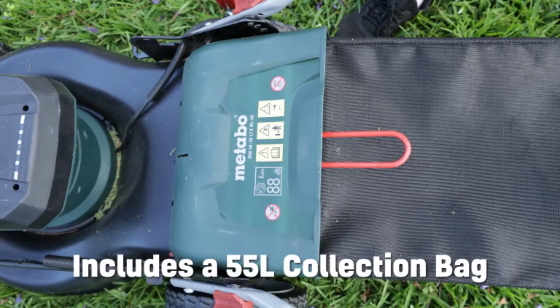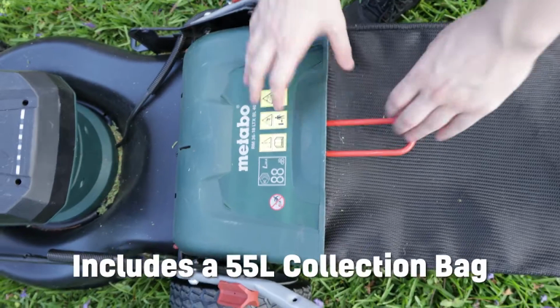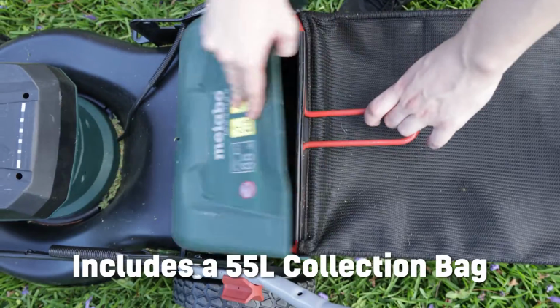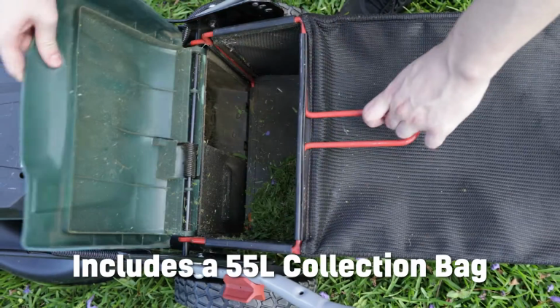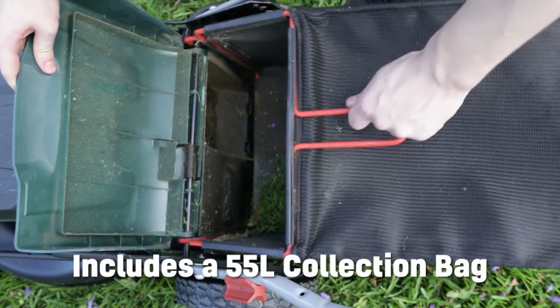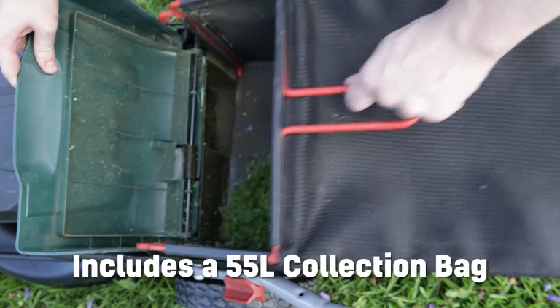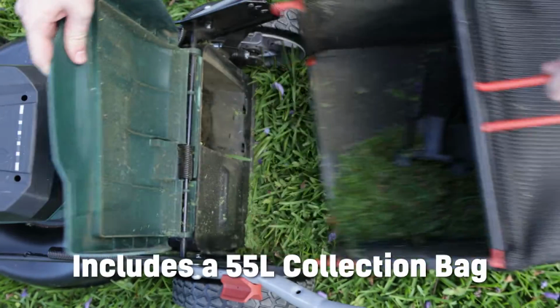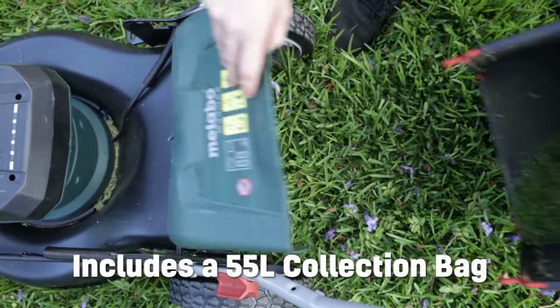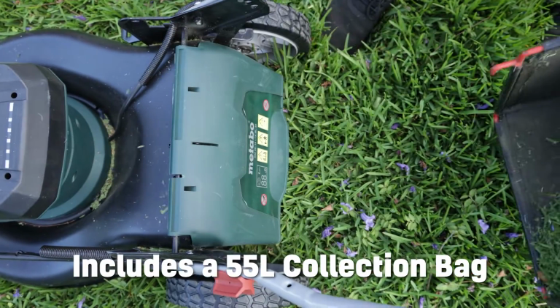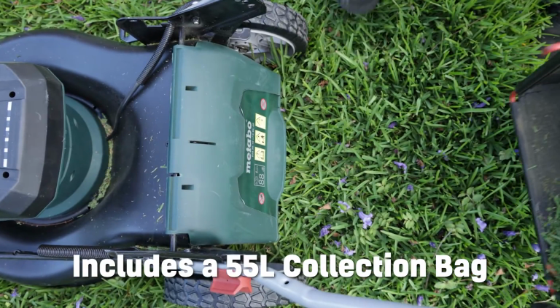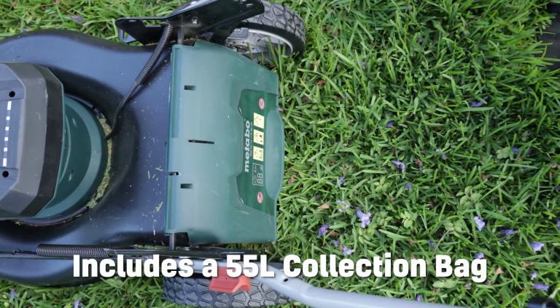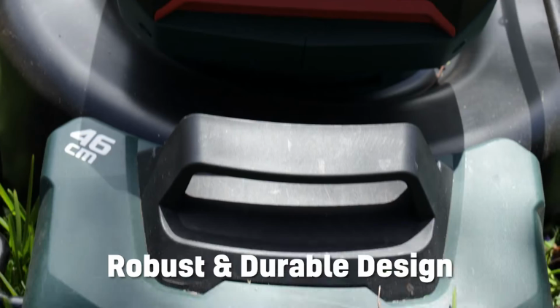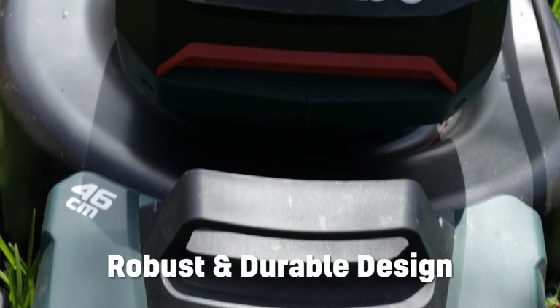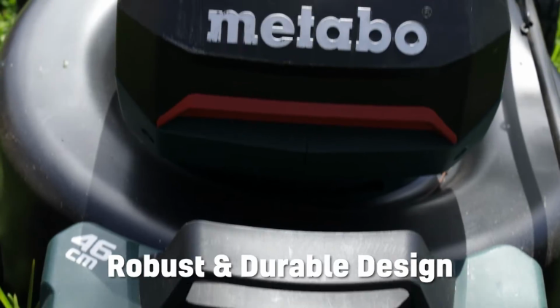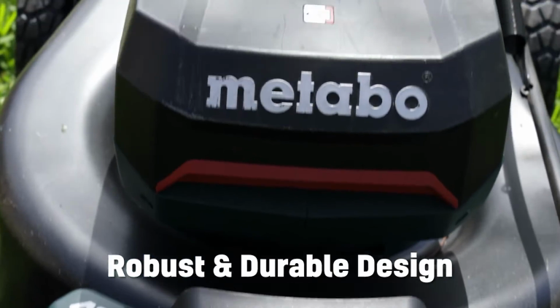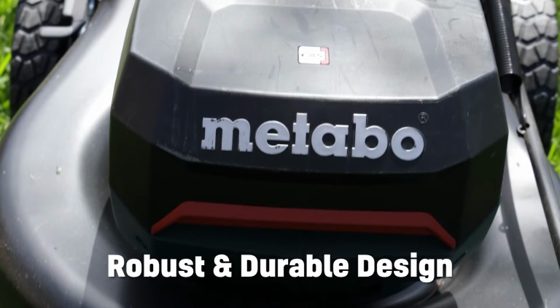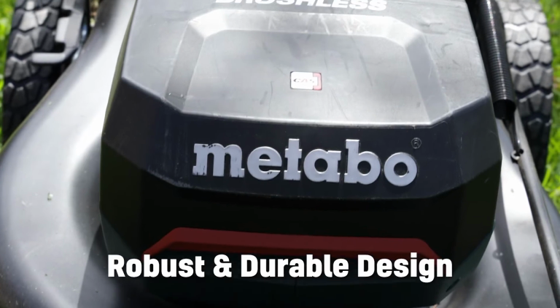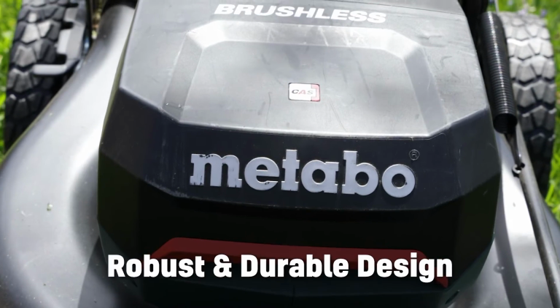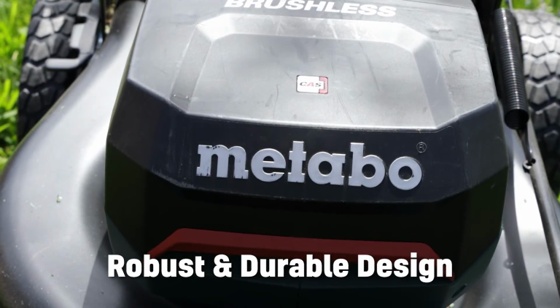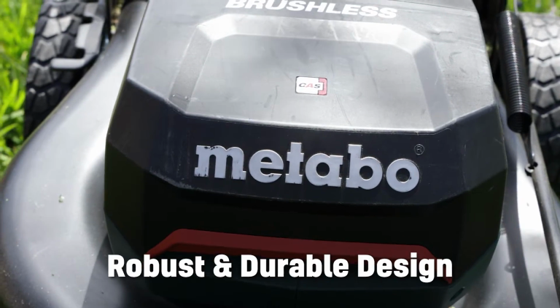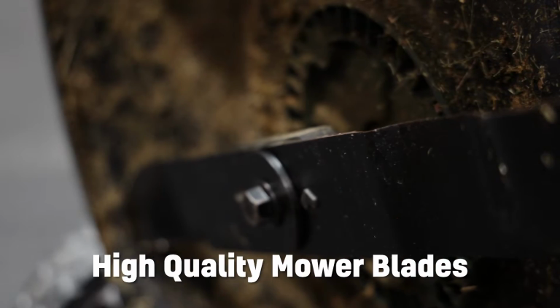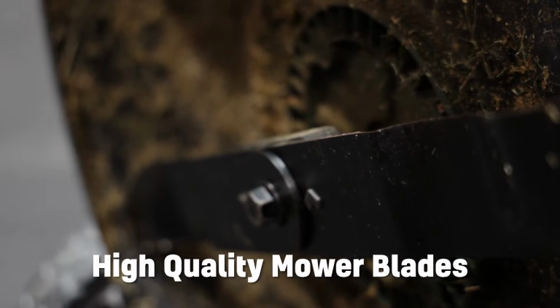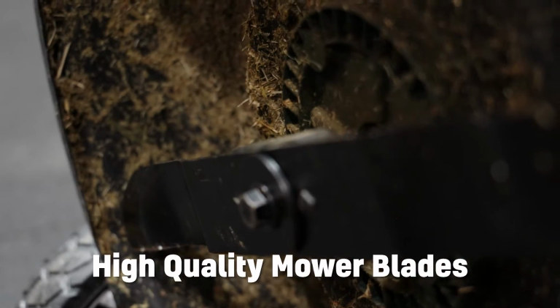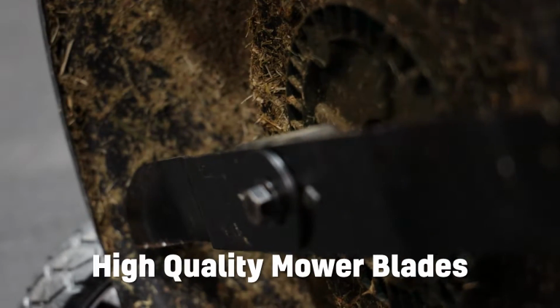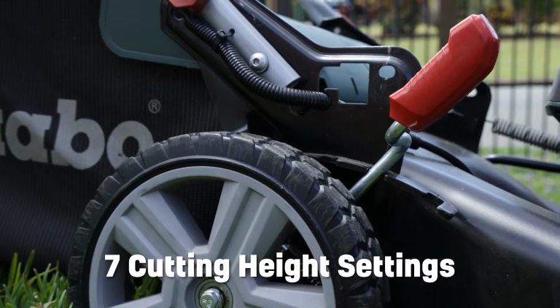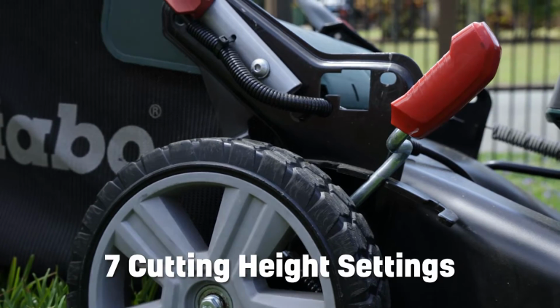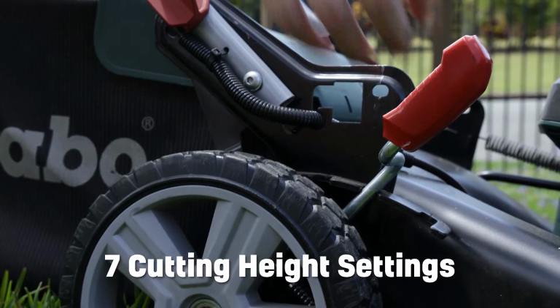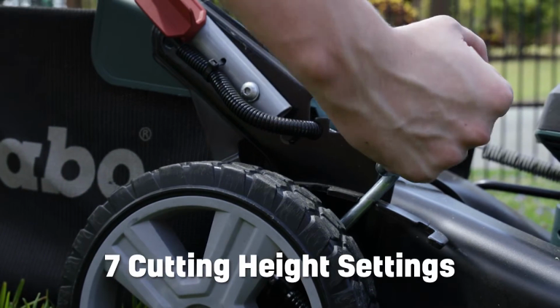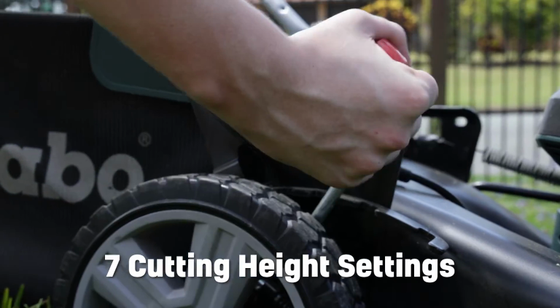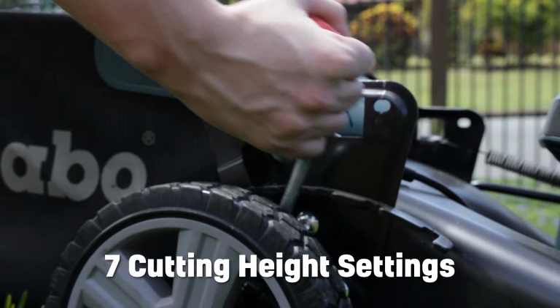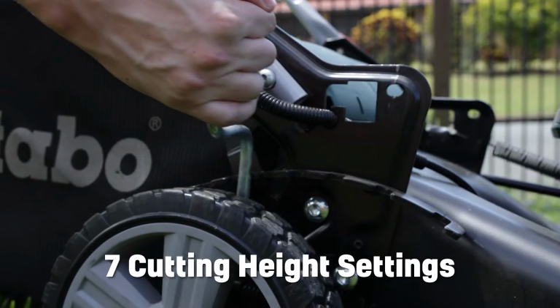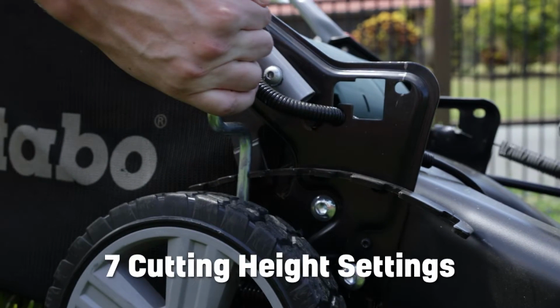It includes a 55 litre collection bag that is super easy to attach and remove. You get a robust and durable design thanks to the metal cover and high quality mower blades, and get maximum adjustability with seven cutting height settings.